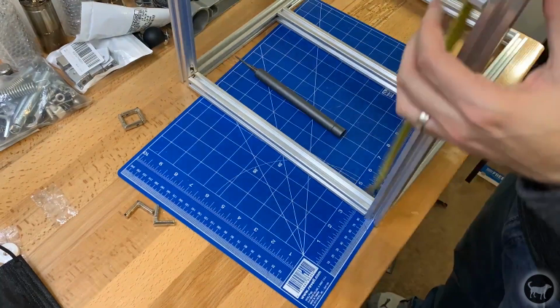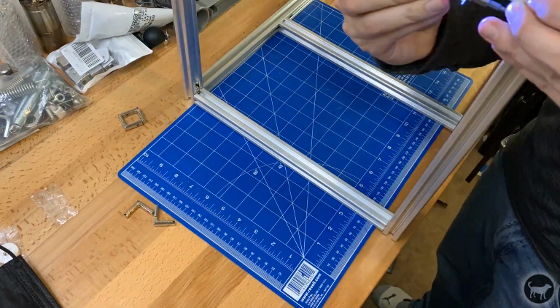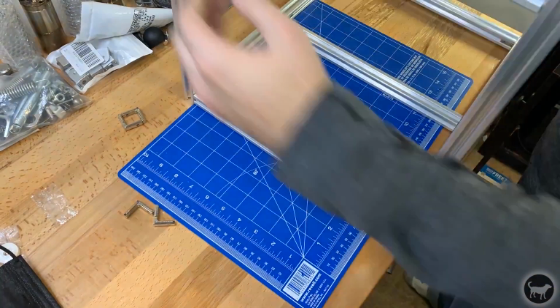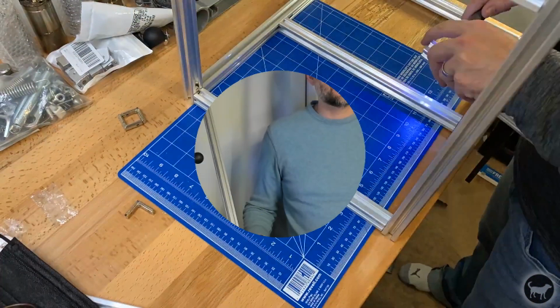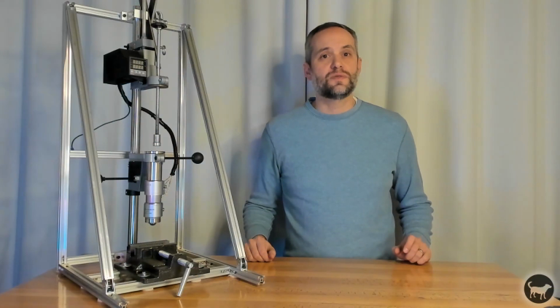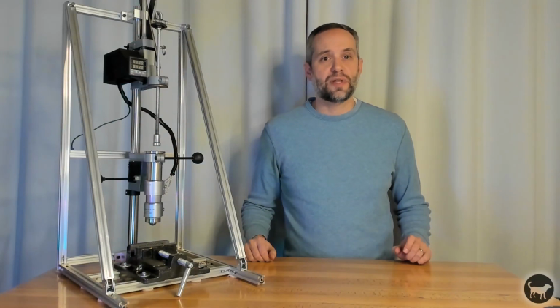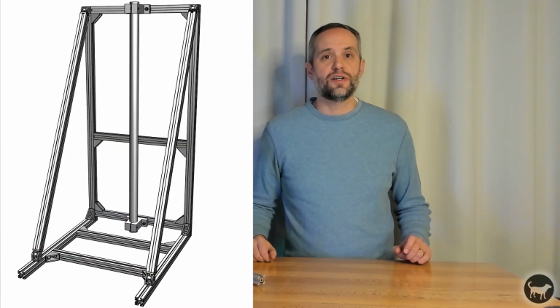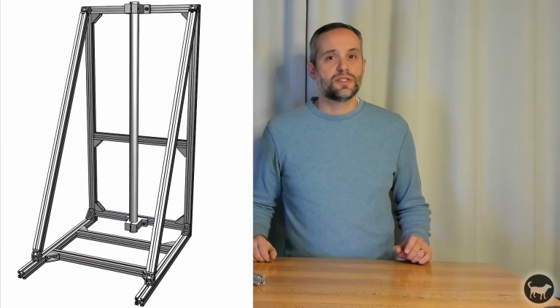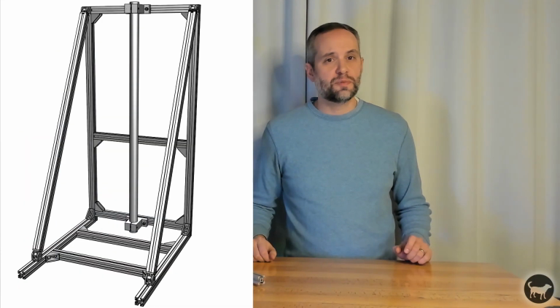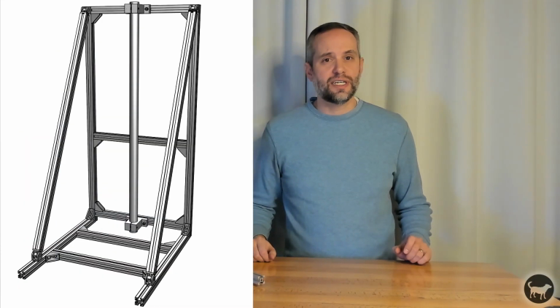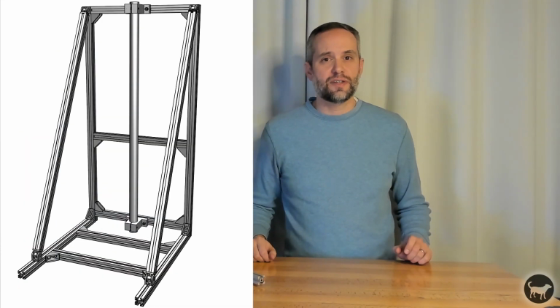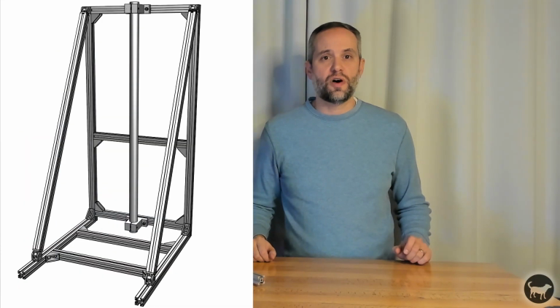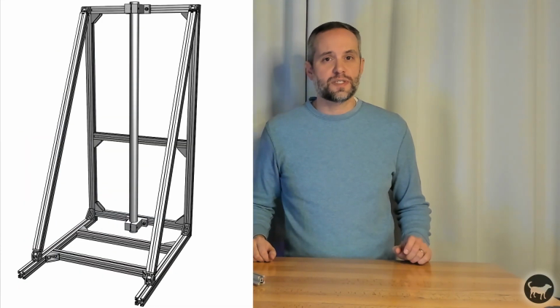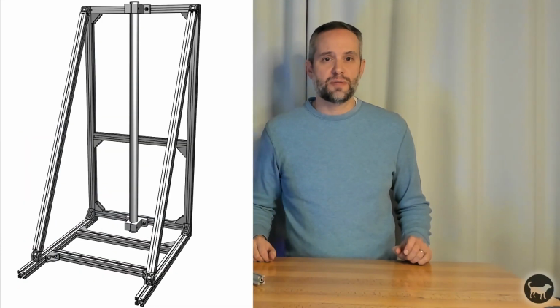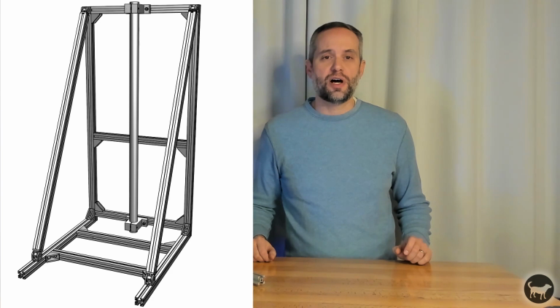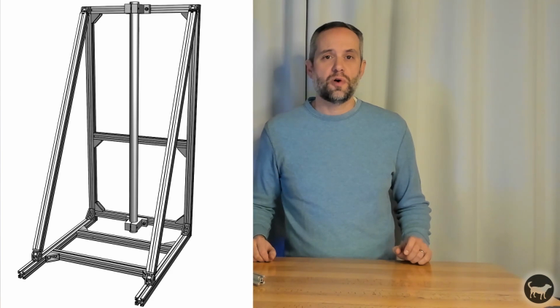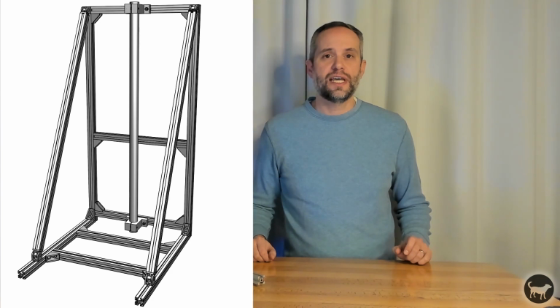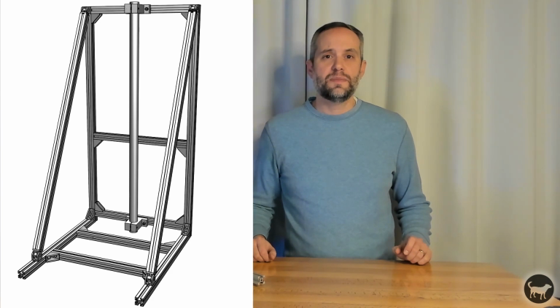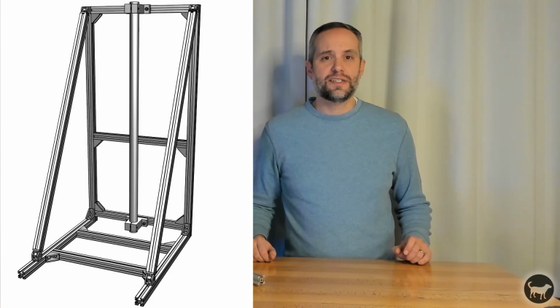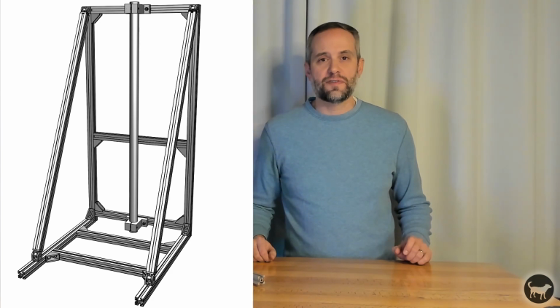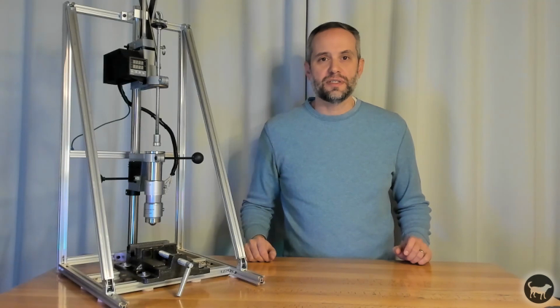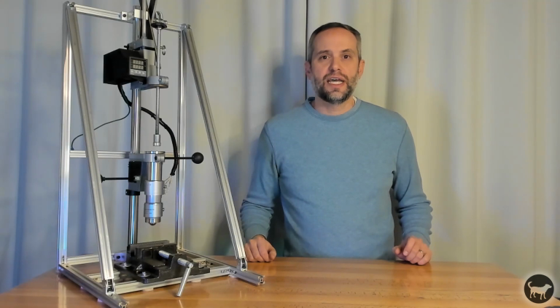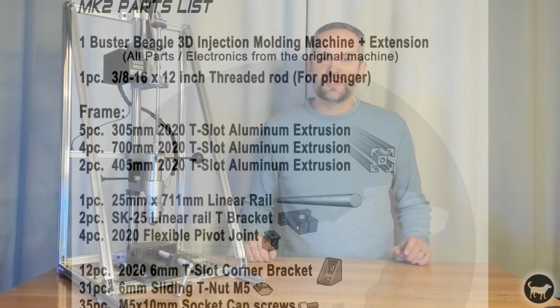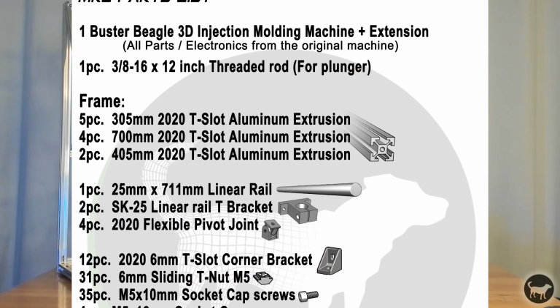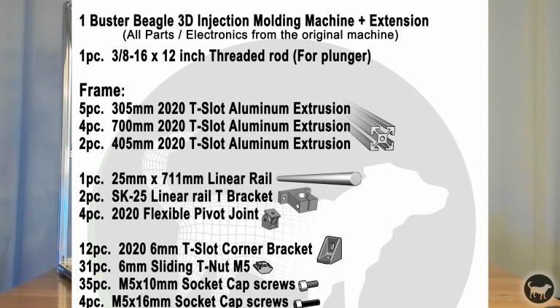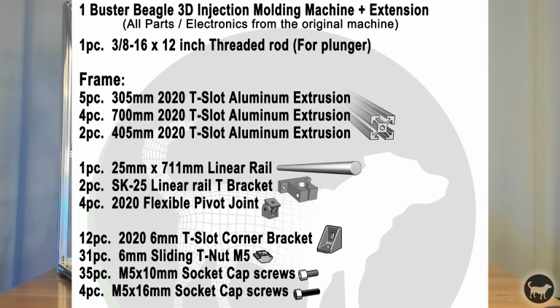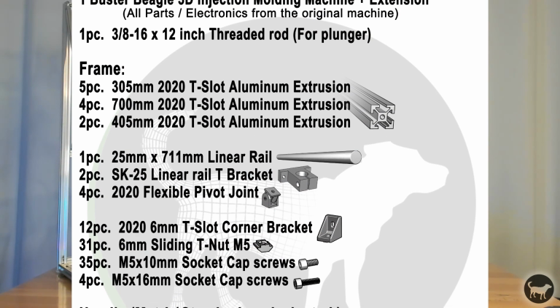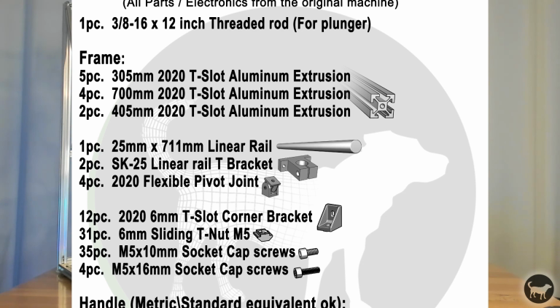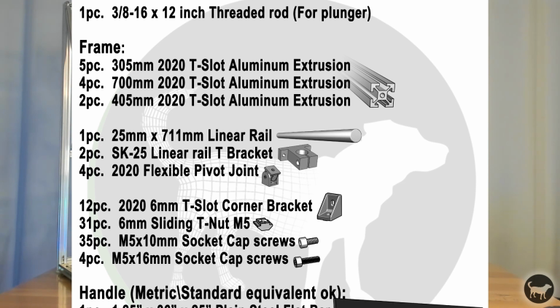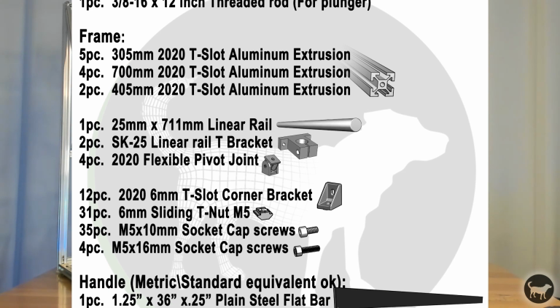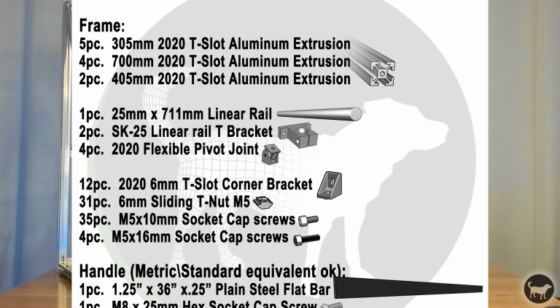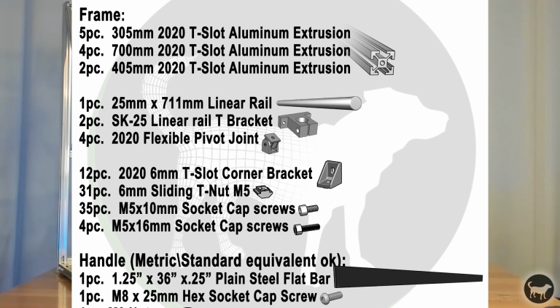I have also provided a link to a supplier who has offered to put a kit together so all of these parts can be bought at once to make it easier for everyone. I will still give out all the dimensions and parts for those who want to source these parts themselves.